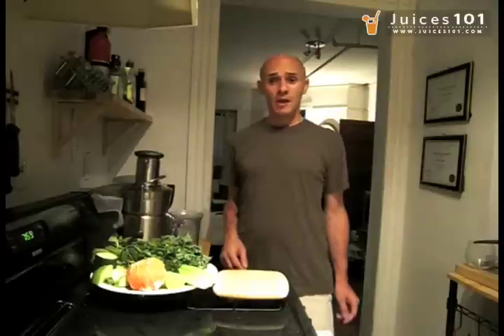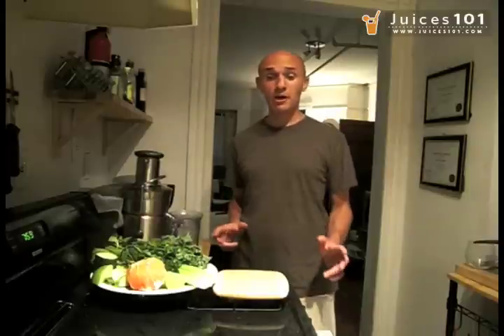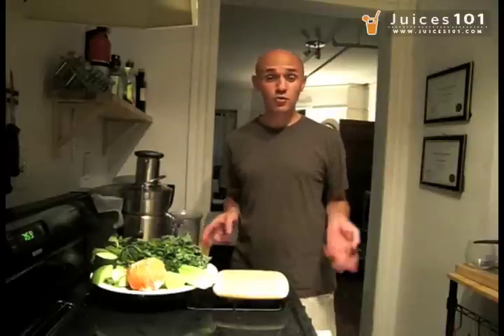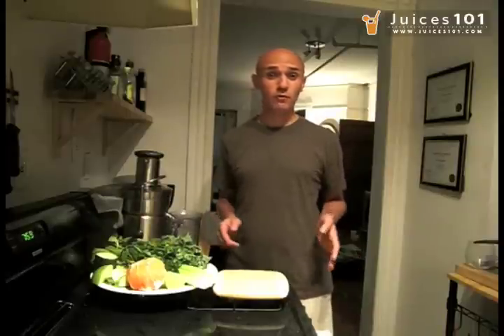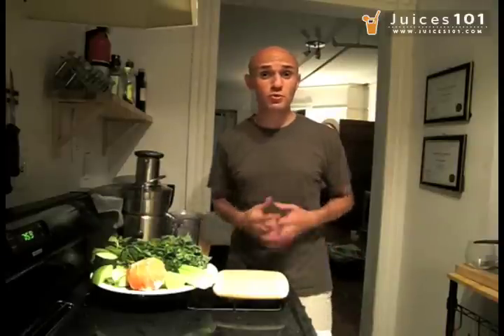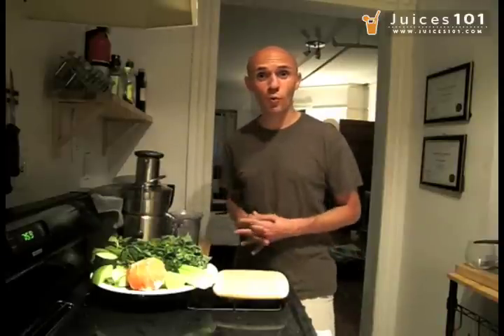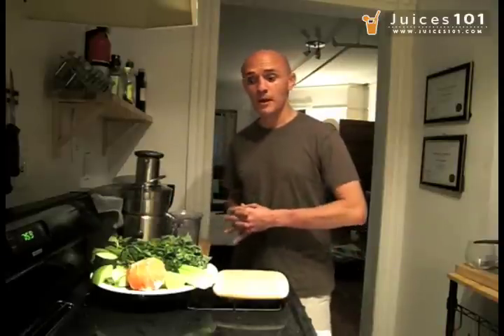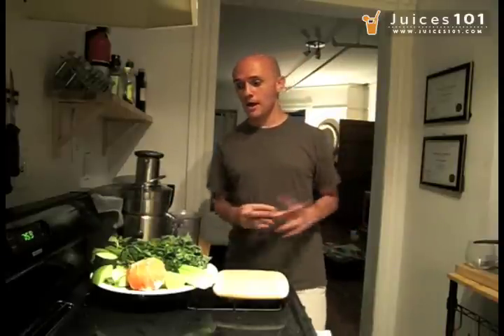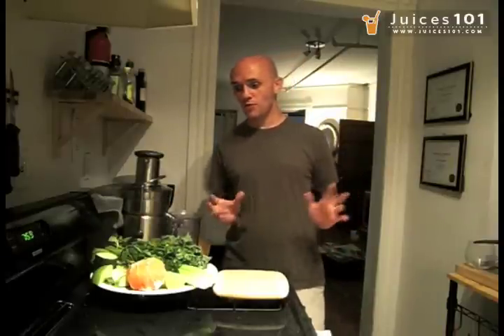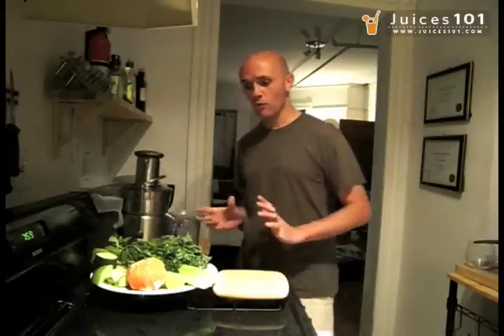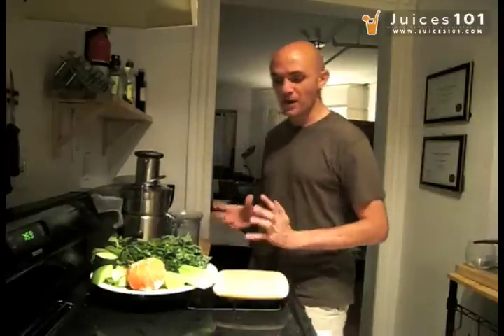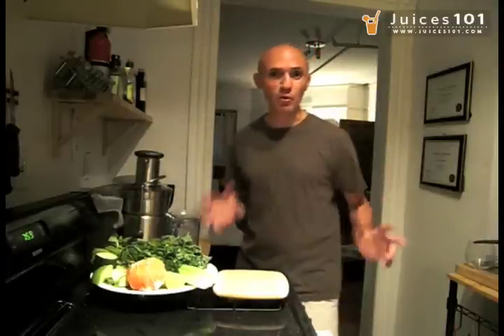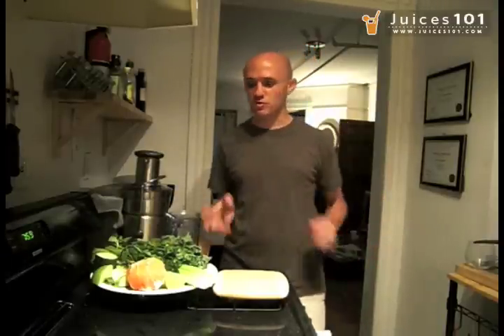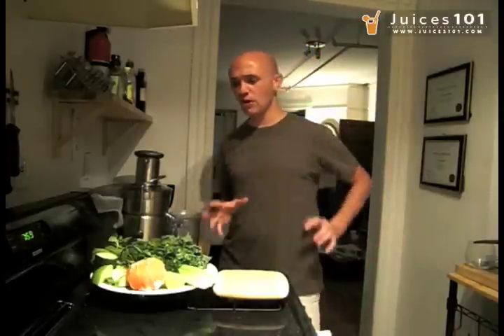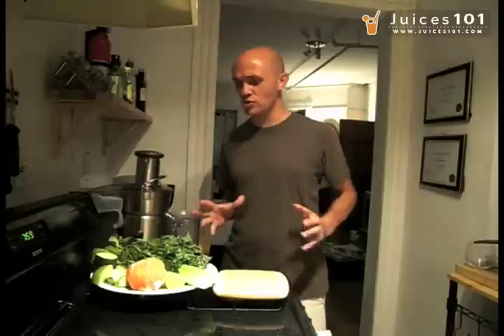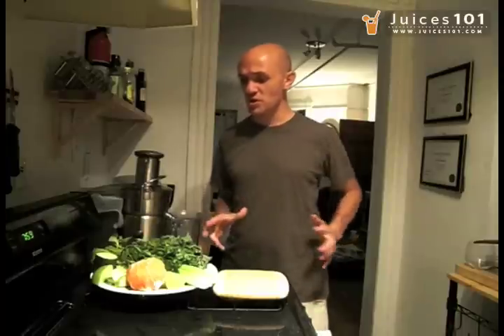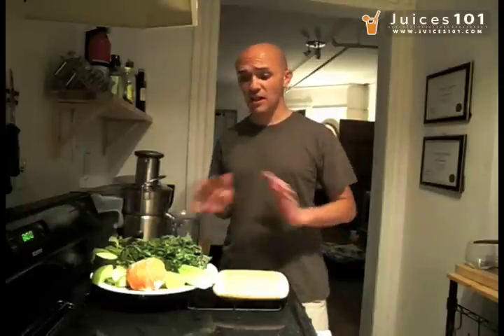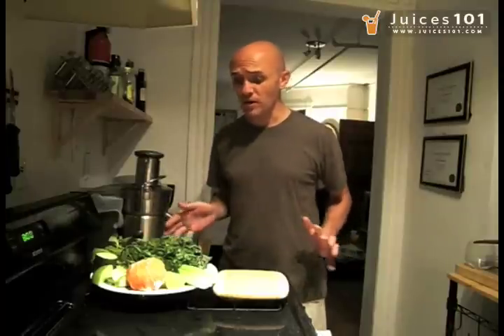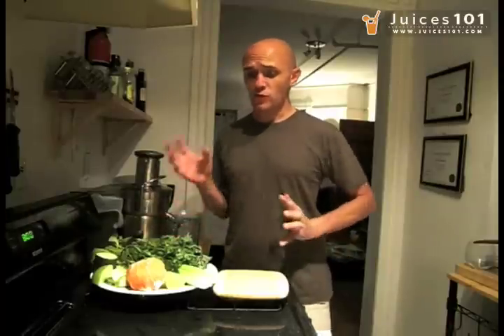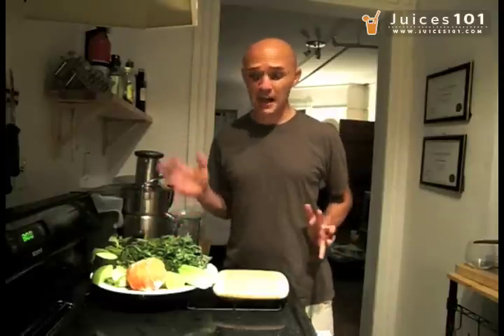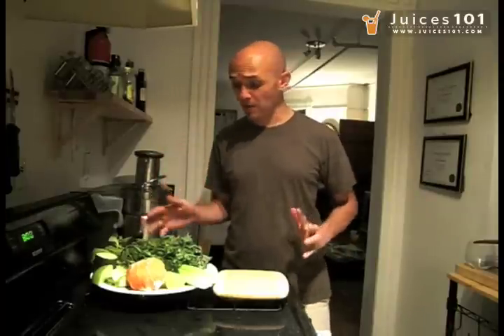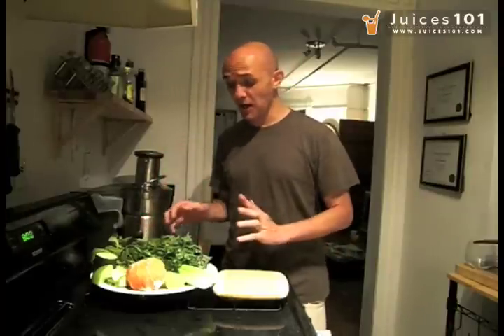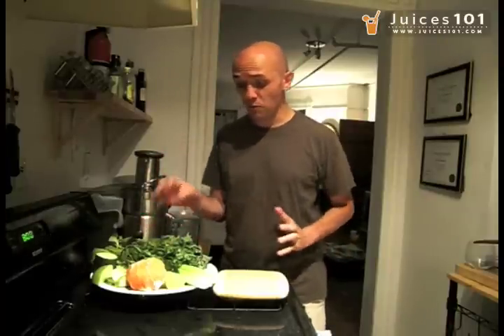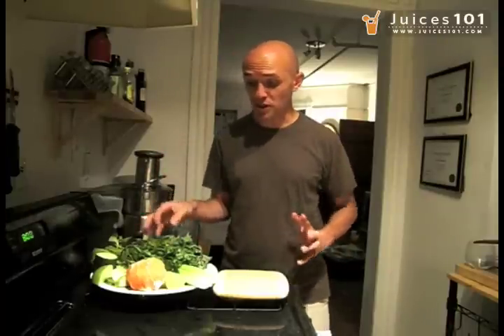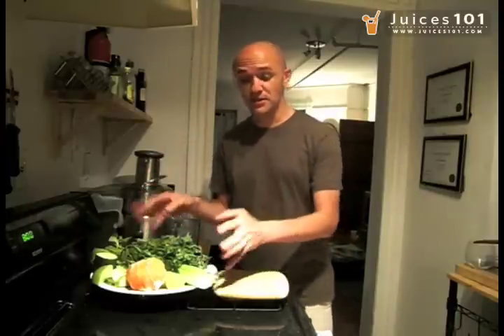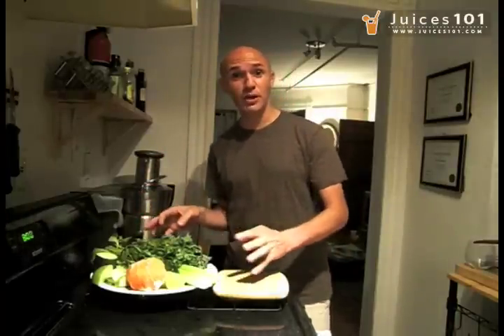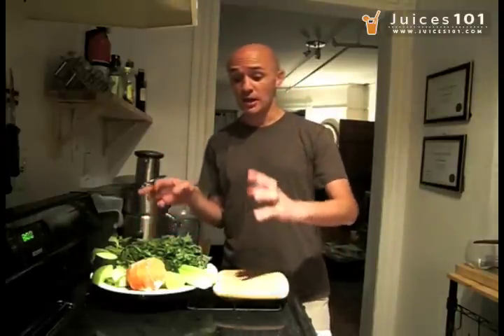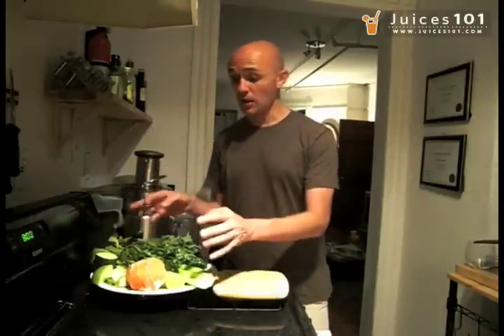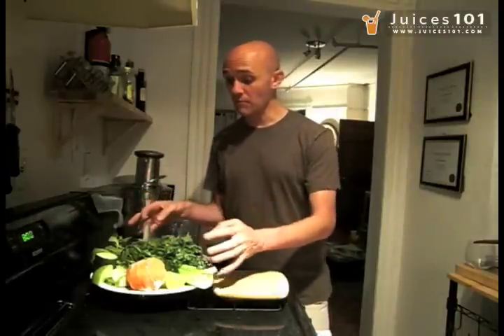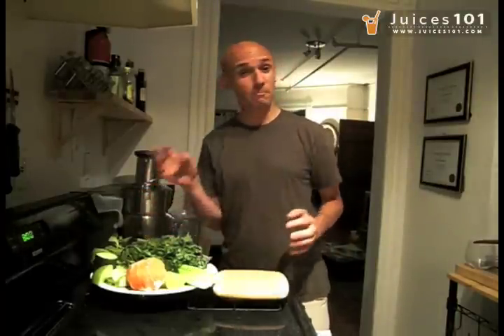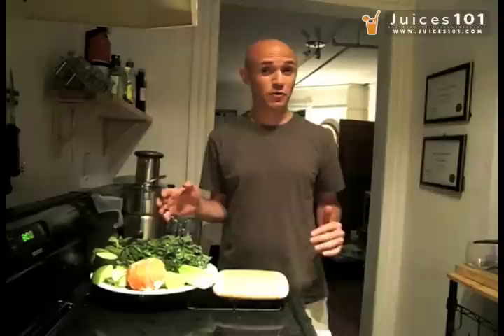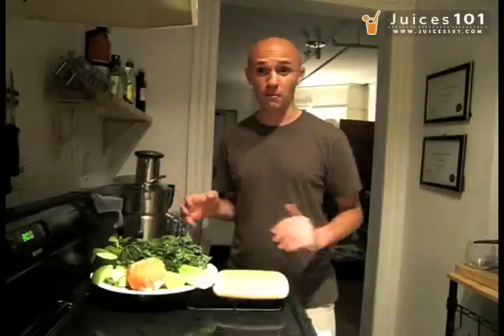Hey everybody, Juice Boy from Juices 101, and today I want to make a power juice — a very green juice that I love. It combines apple, kale, parsley, celery, lime, and a piece of cucumber.